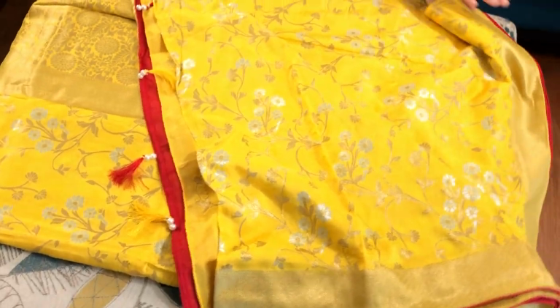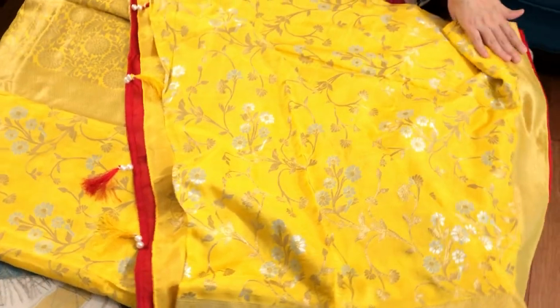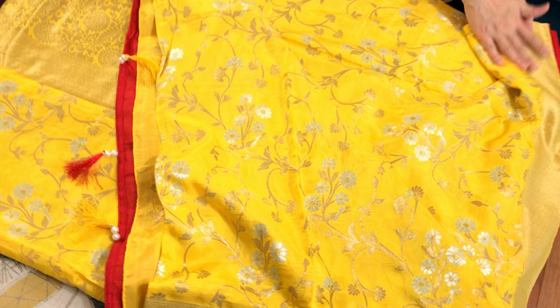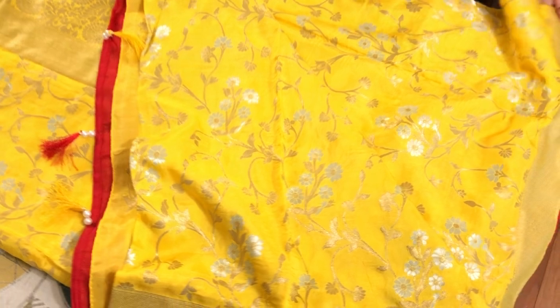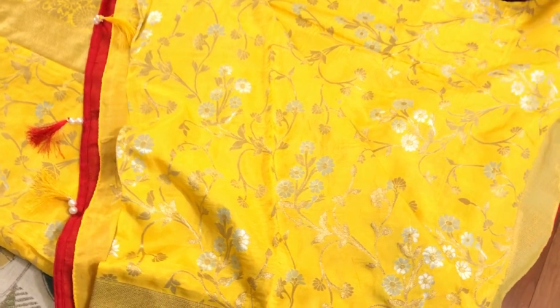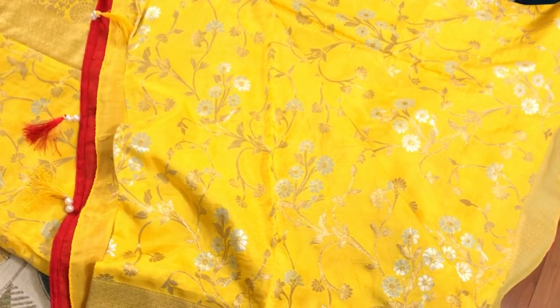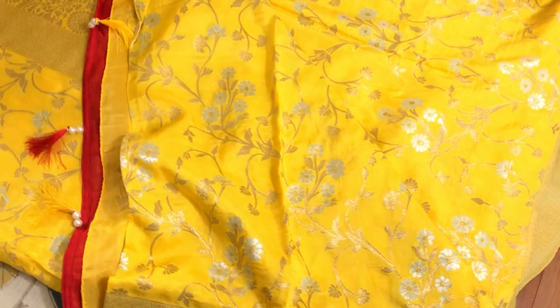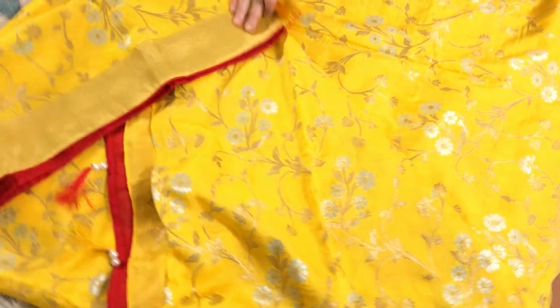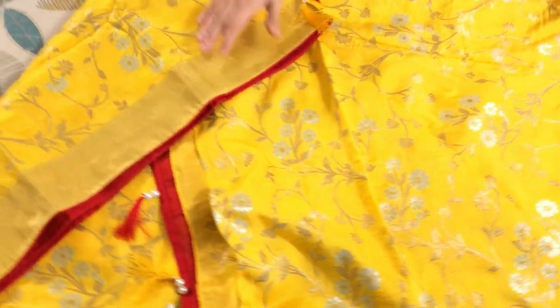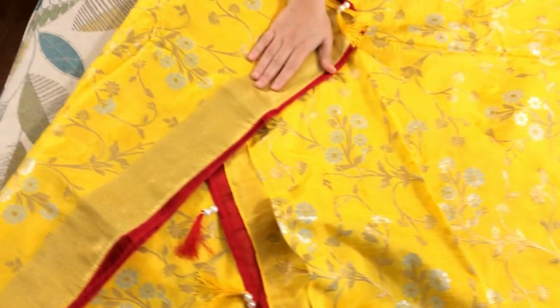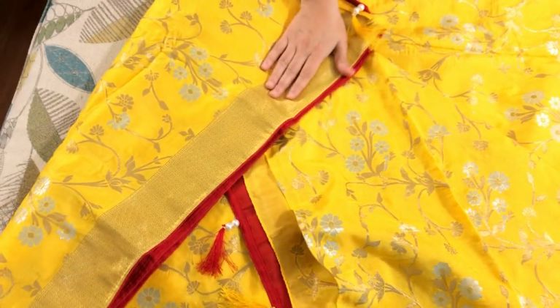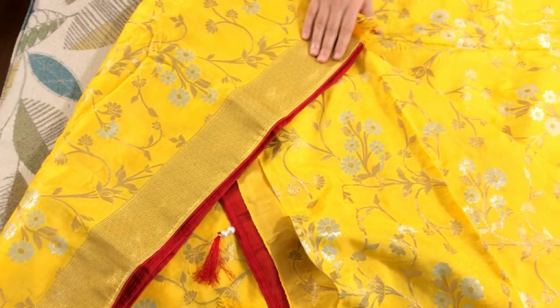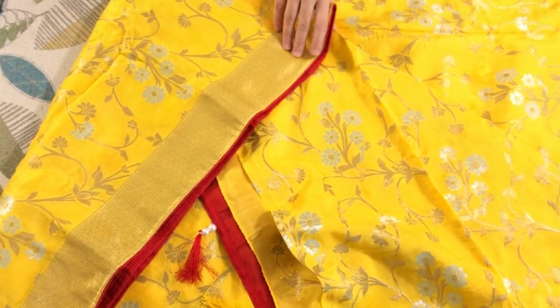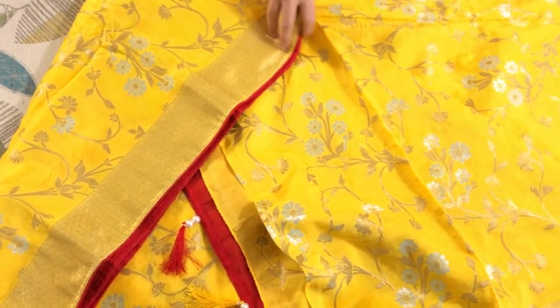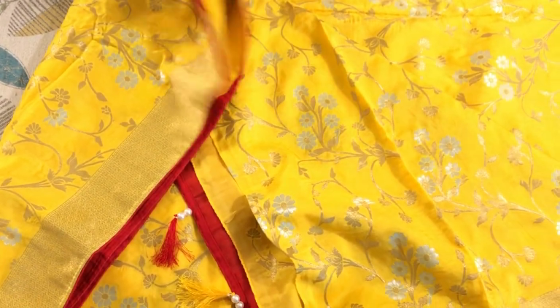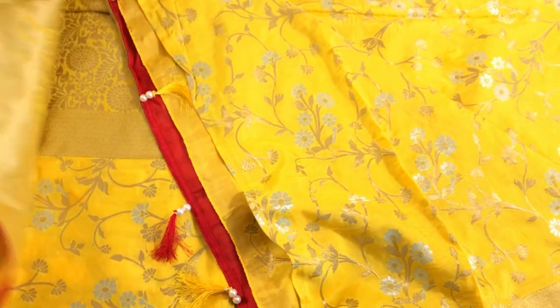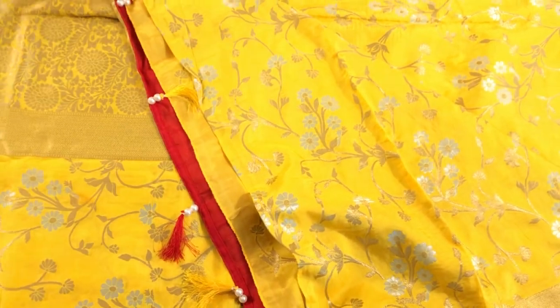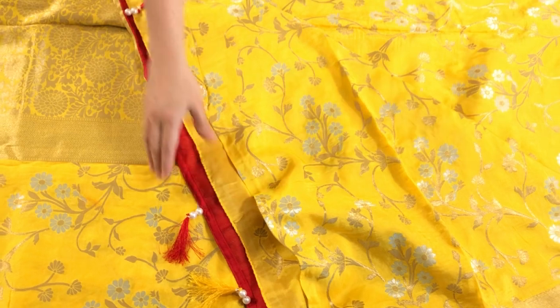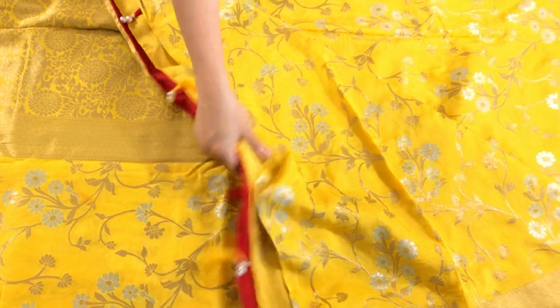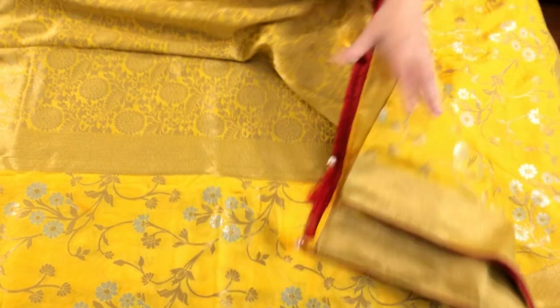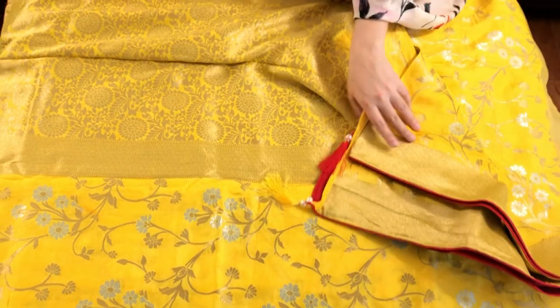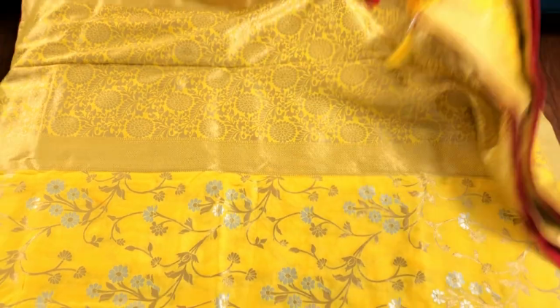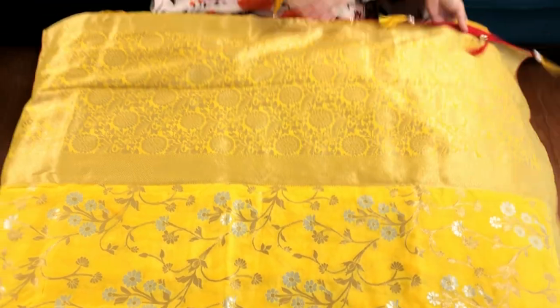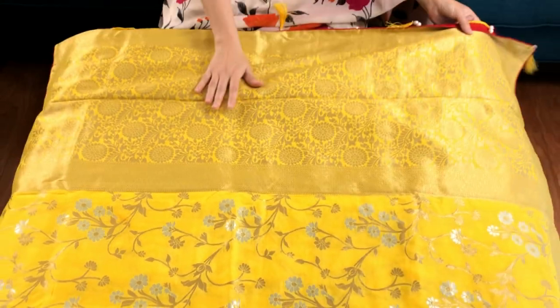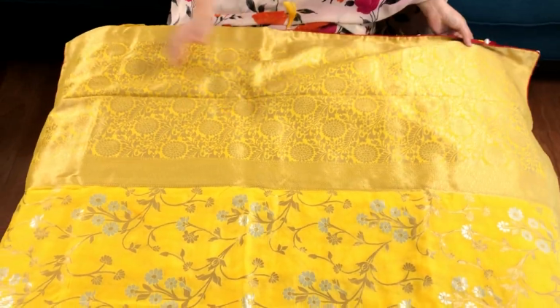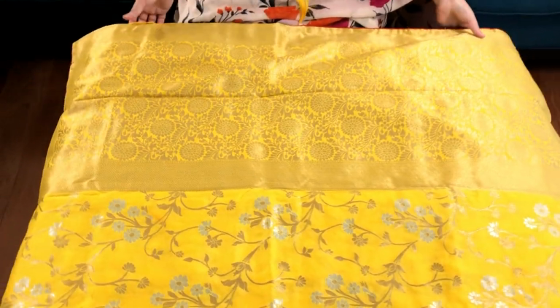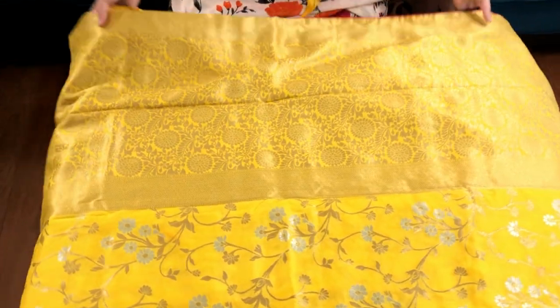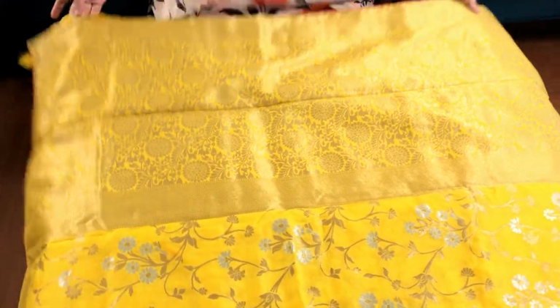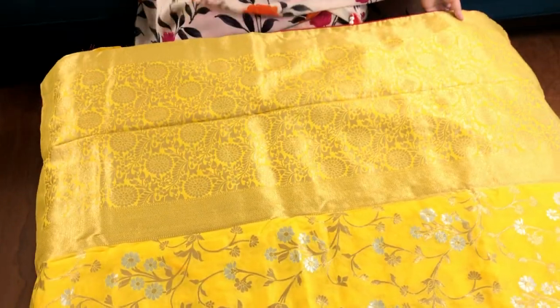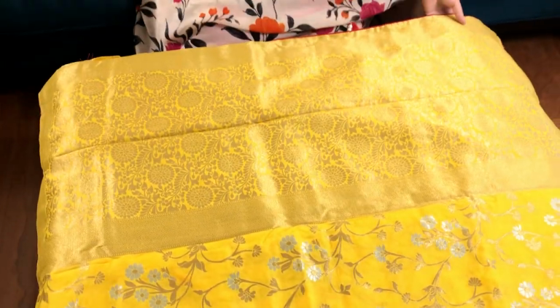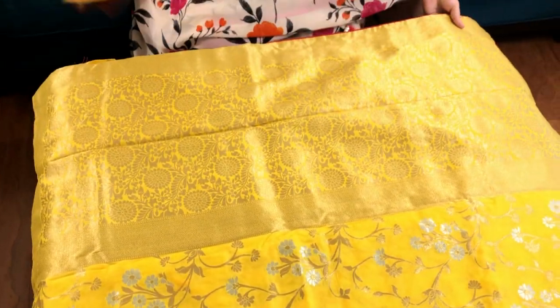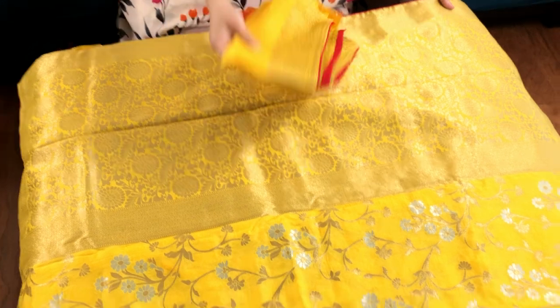This is the border on both sides of the saree, this is the pallu of the saree, and this is the blouse piece.